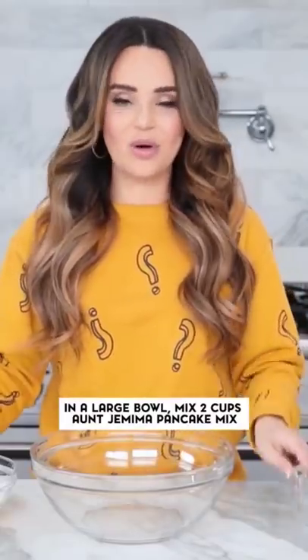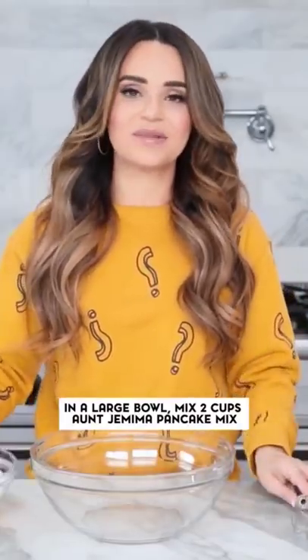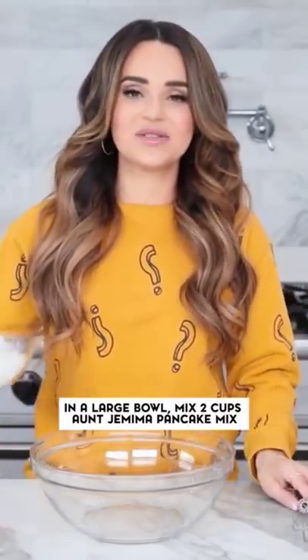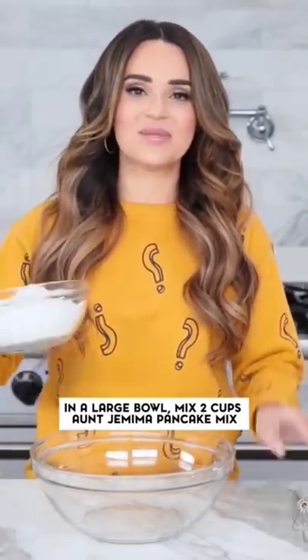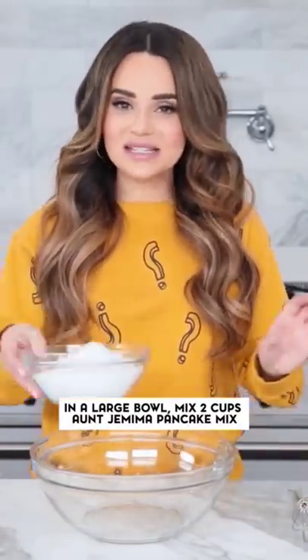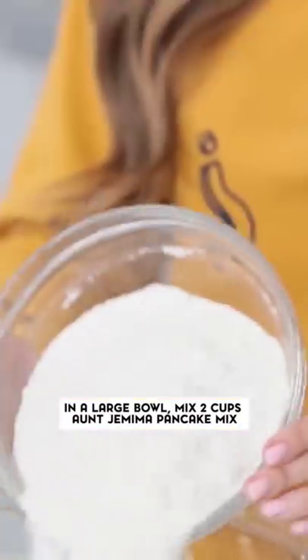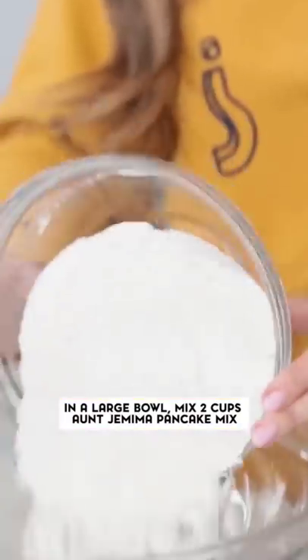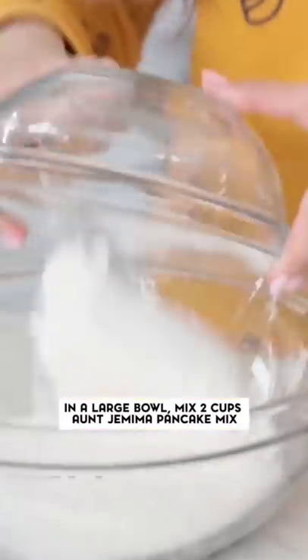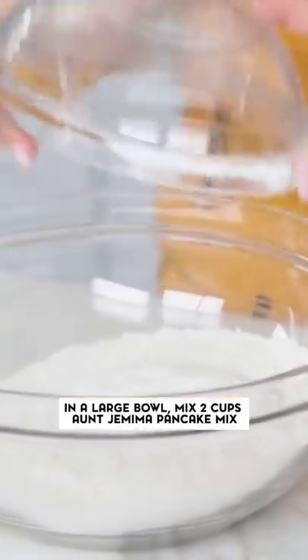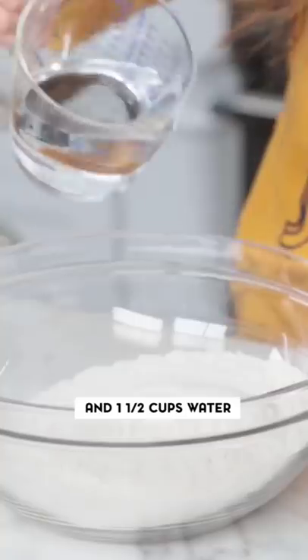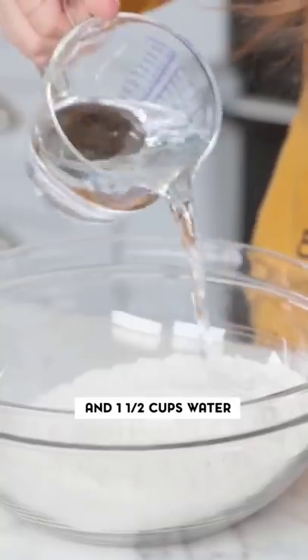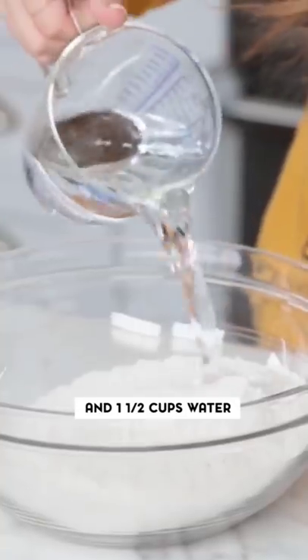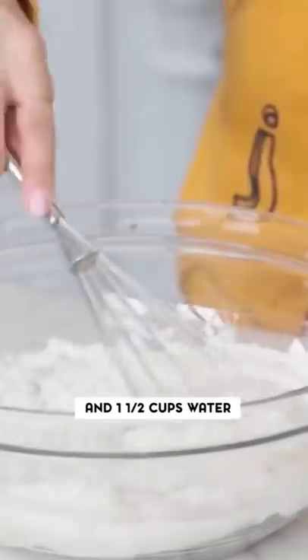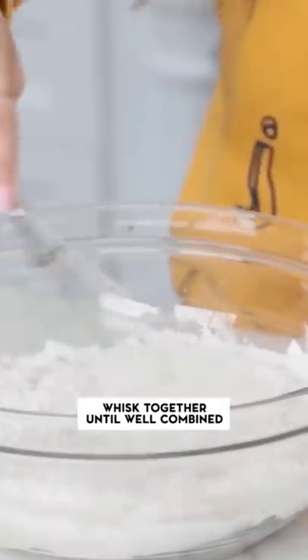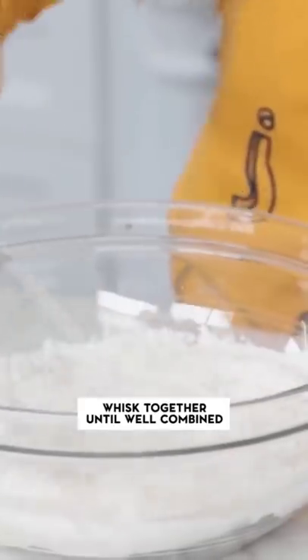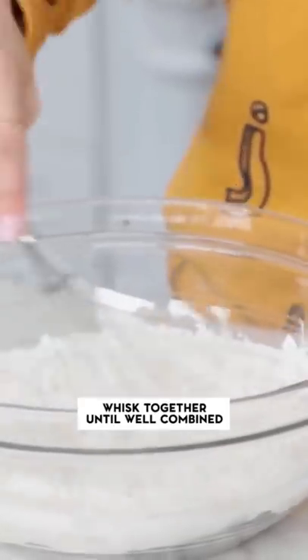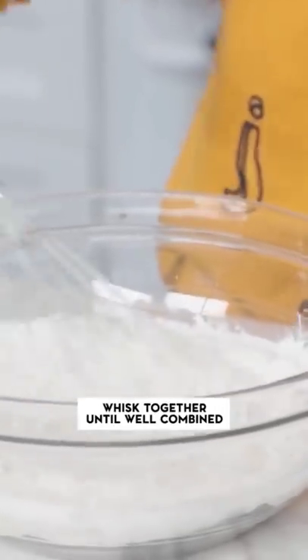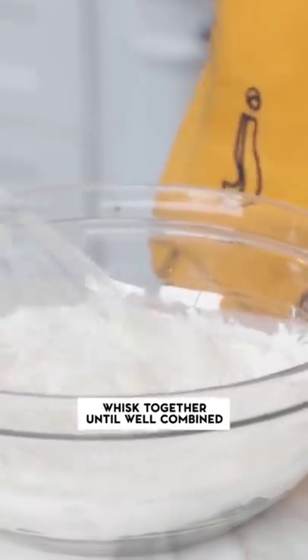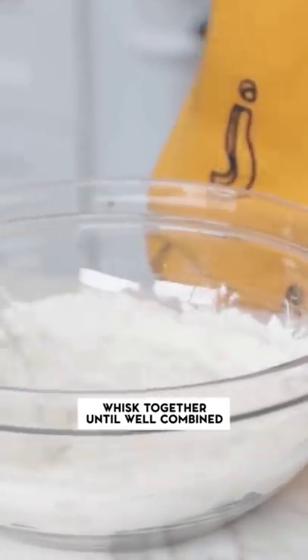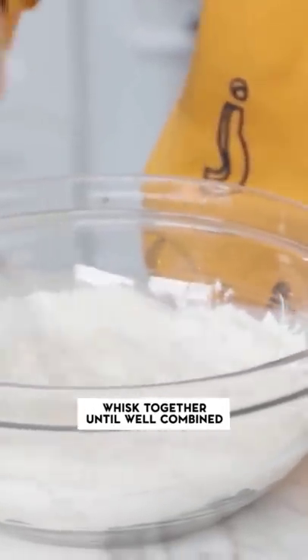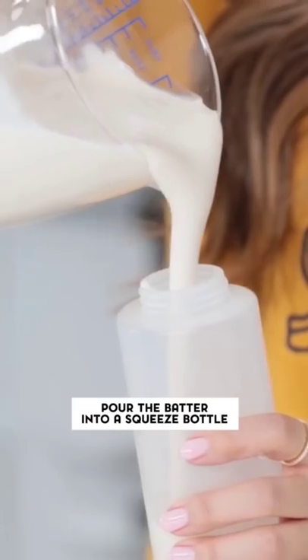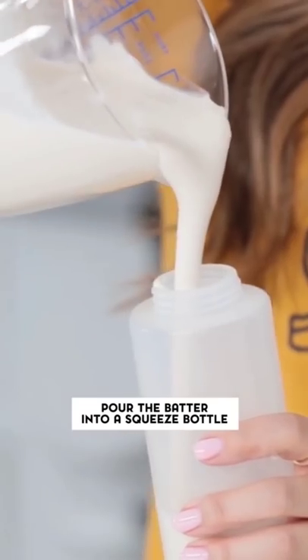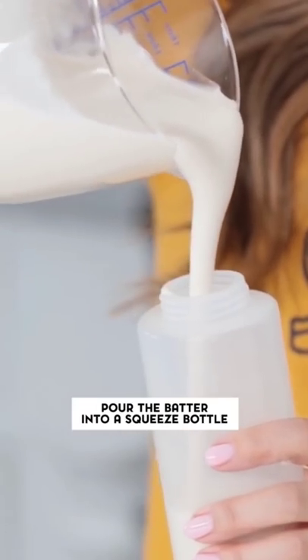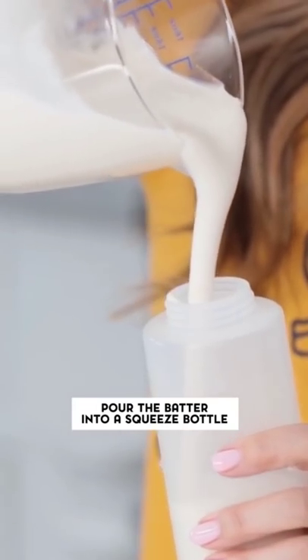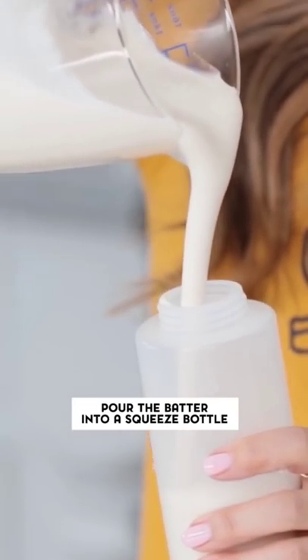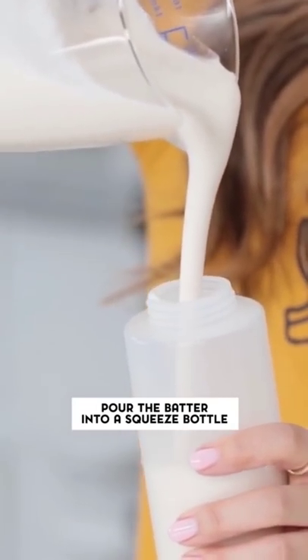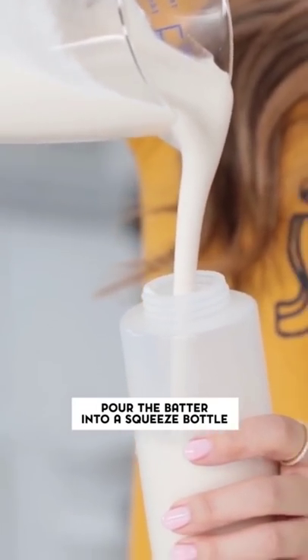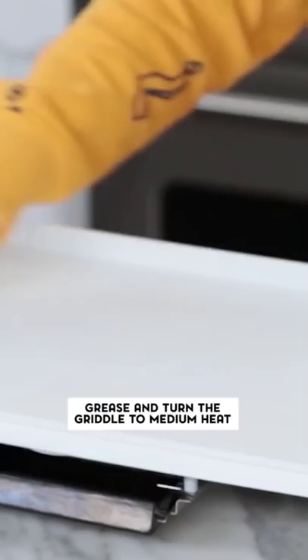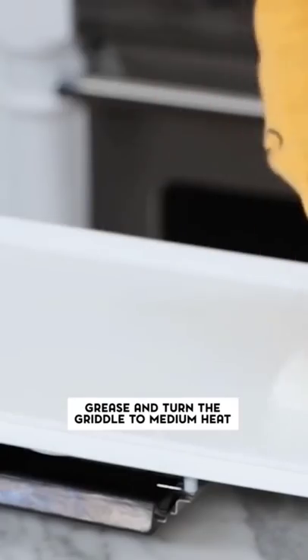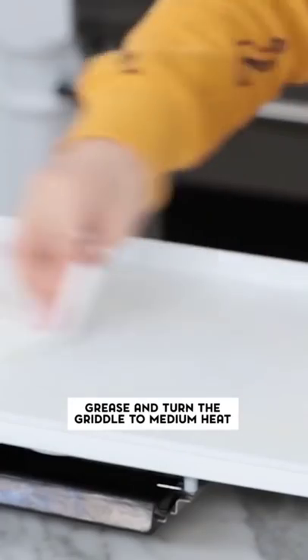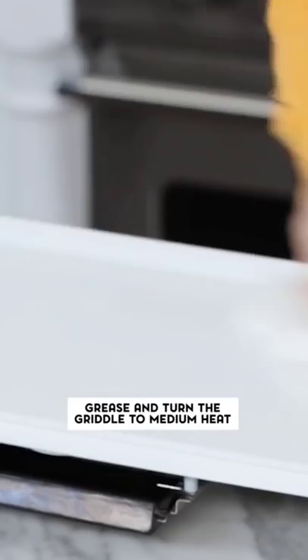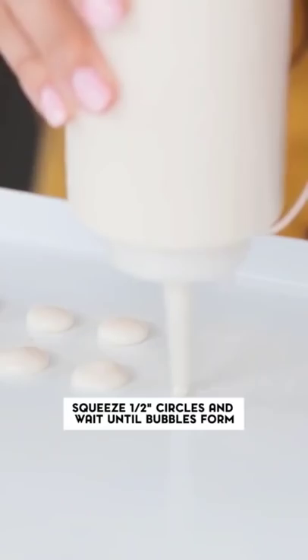So in a big bowl I'm just using some instant pancake mix and some water. Then whisk together until well combined, and then we're gonna put it in this little squeeze bottle. And heat up our griddle!